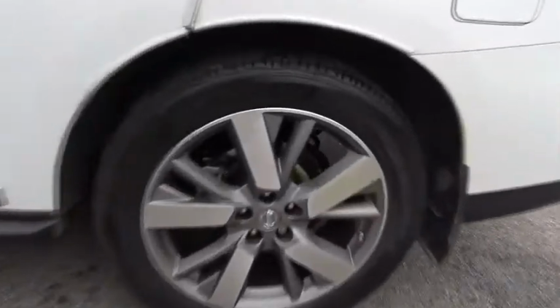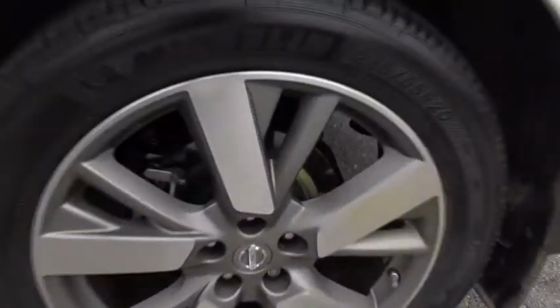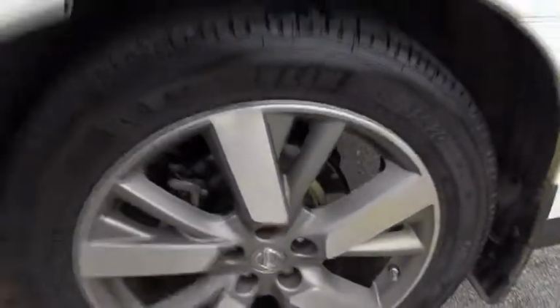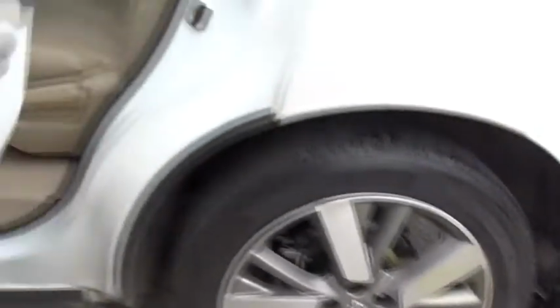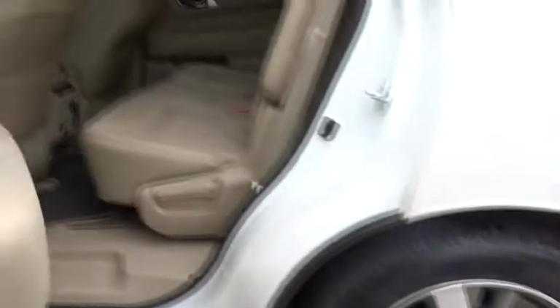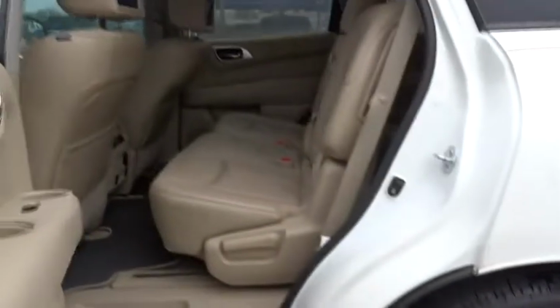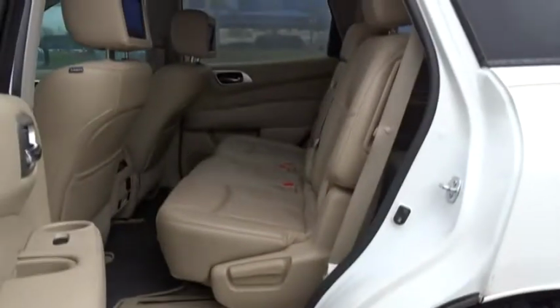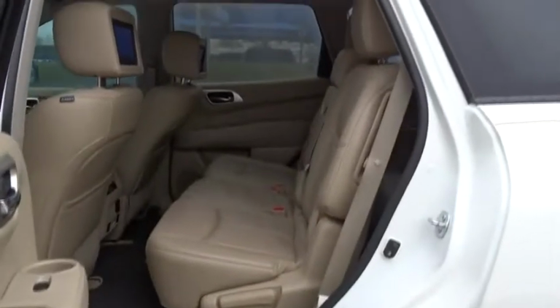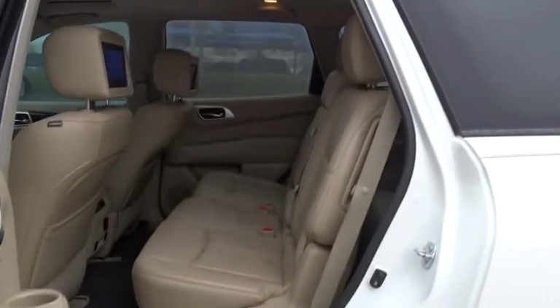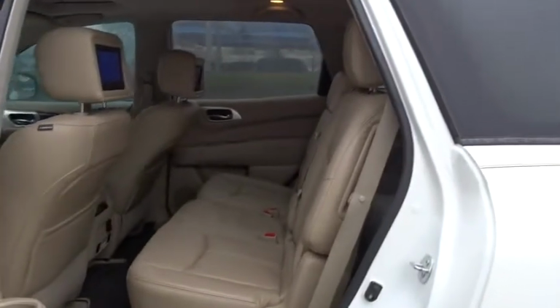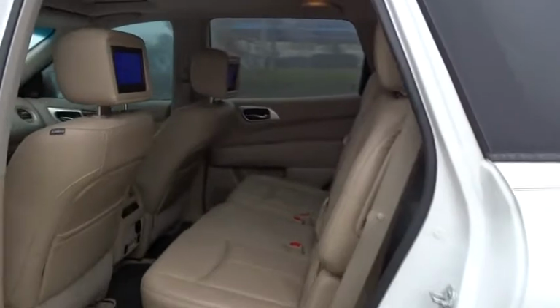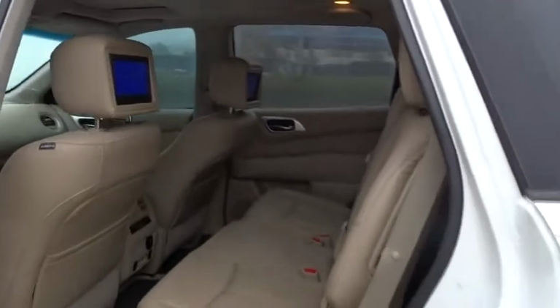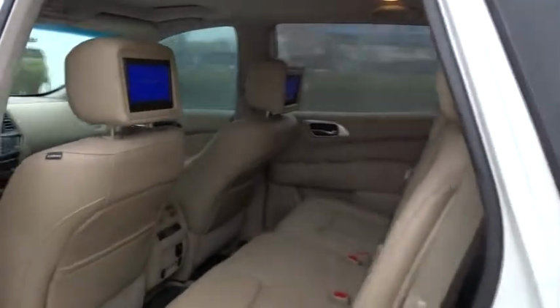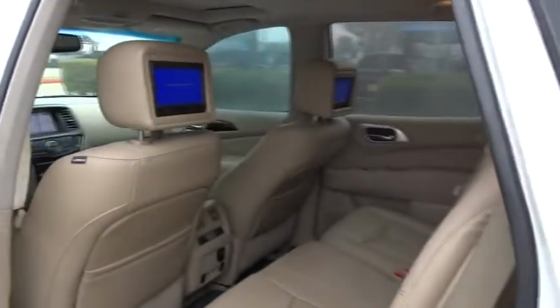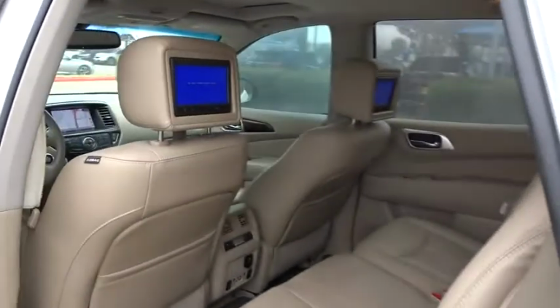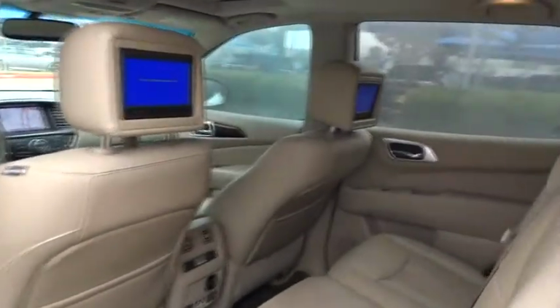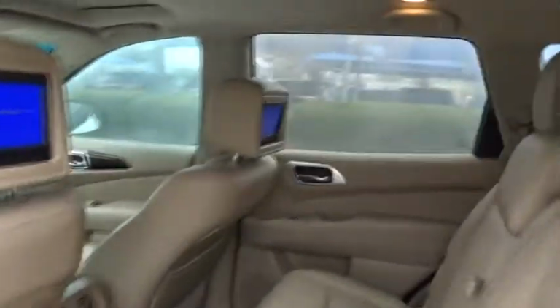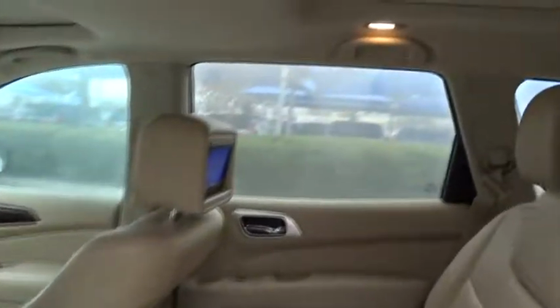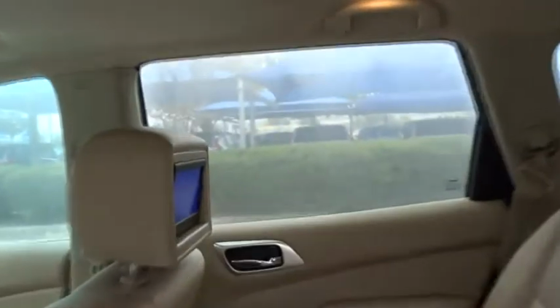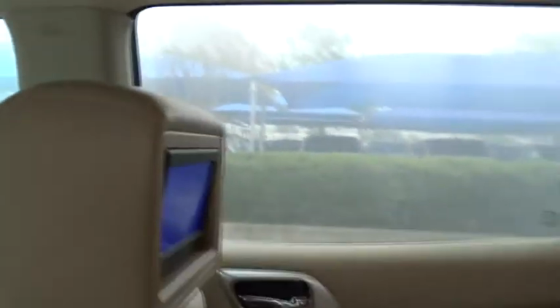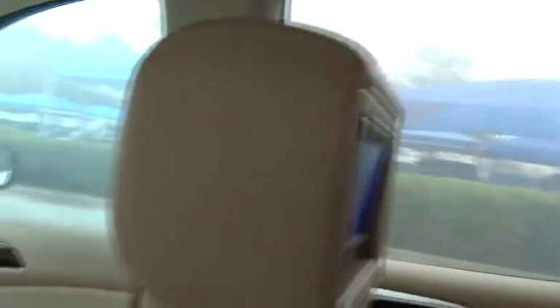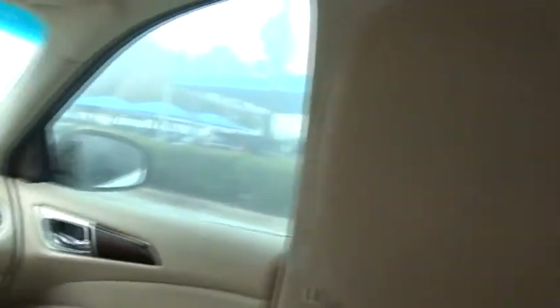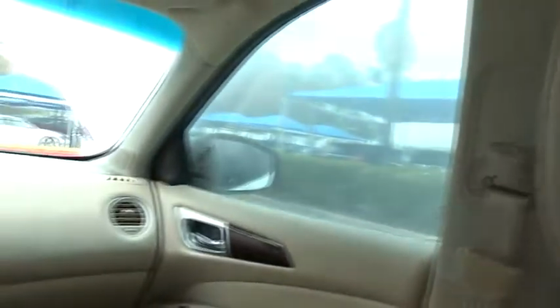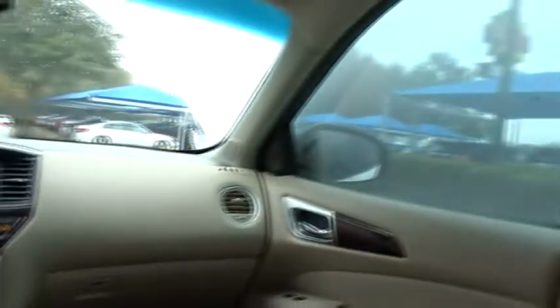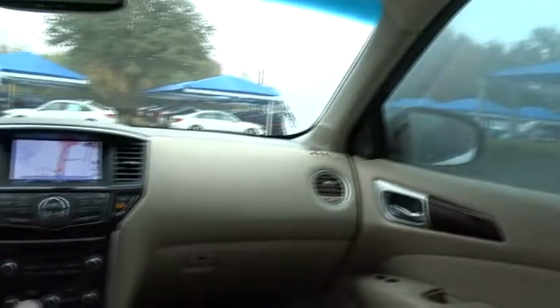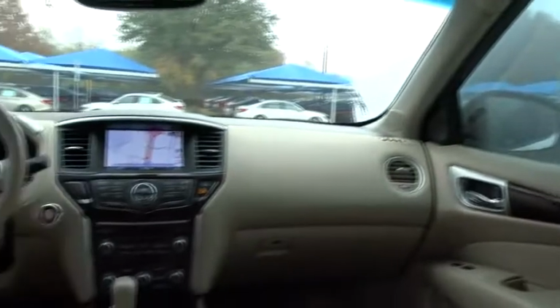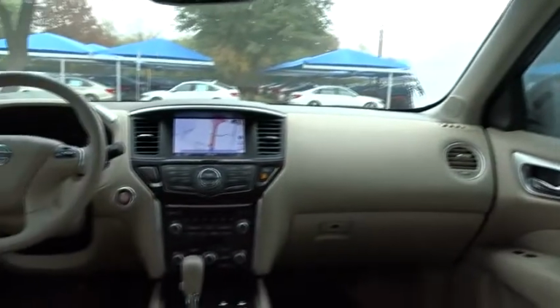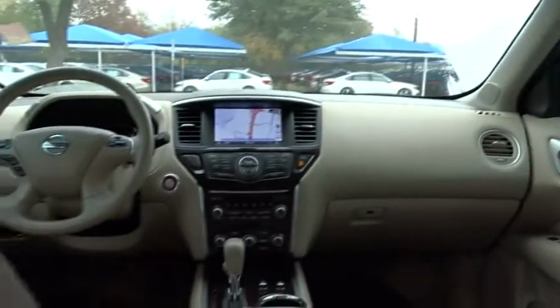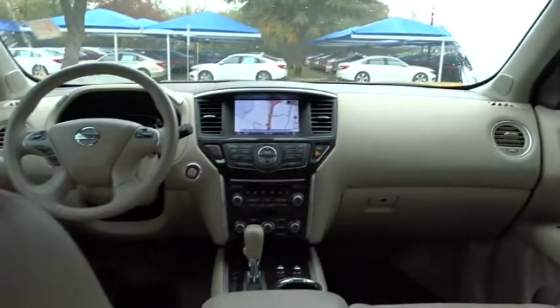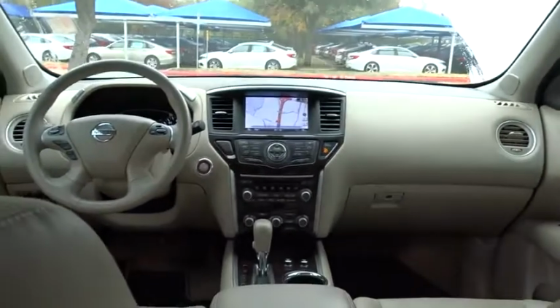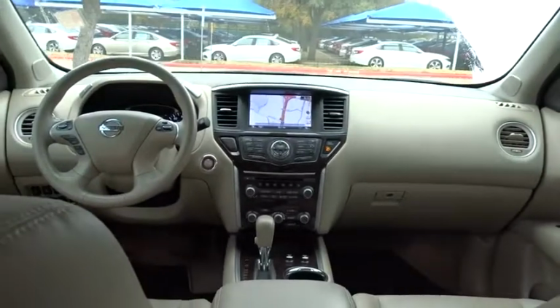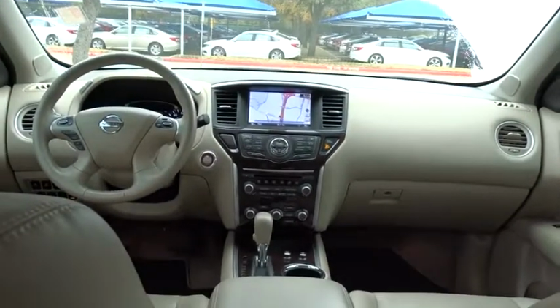Remote engine start, traction control, navigation system, keyless entry, anti-lock braking system, steering wheel audio controls, power passenger seat, power liftgate, tow hitch, backup camera.